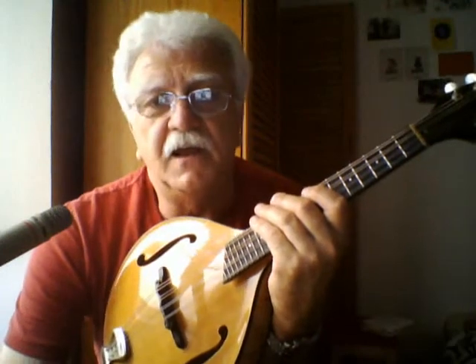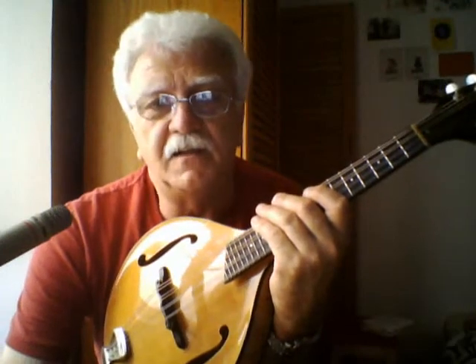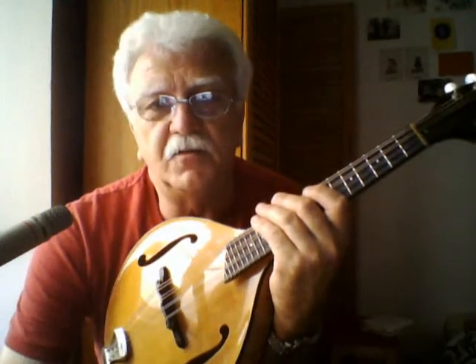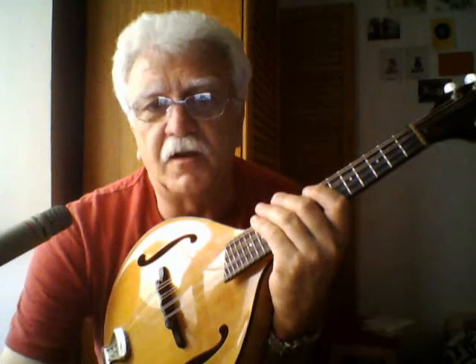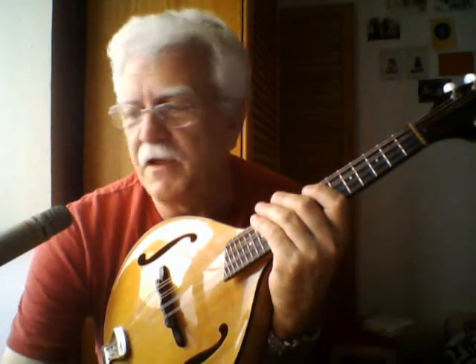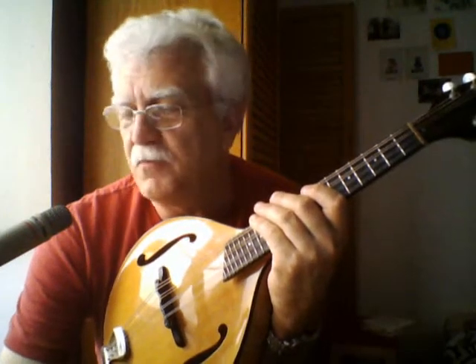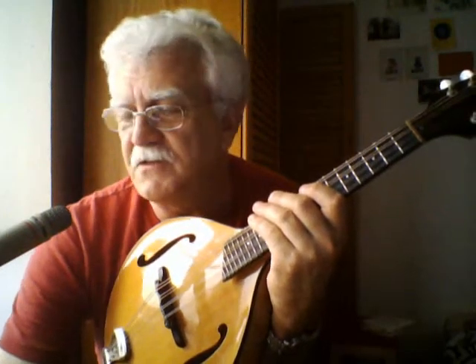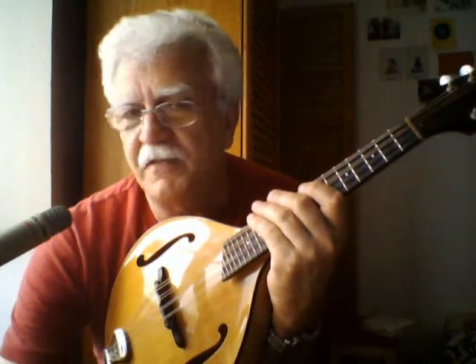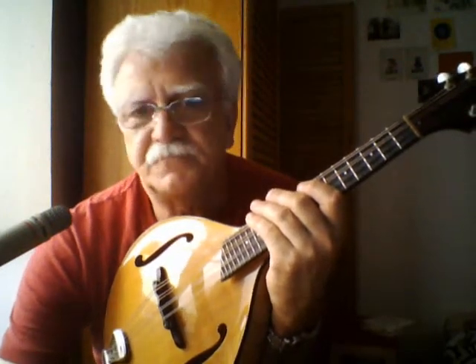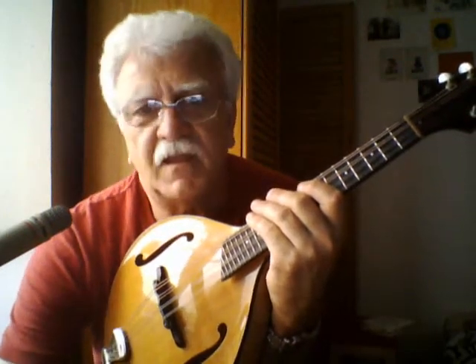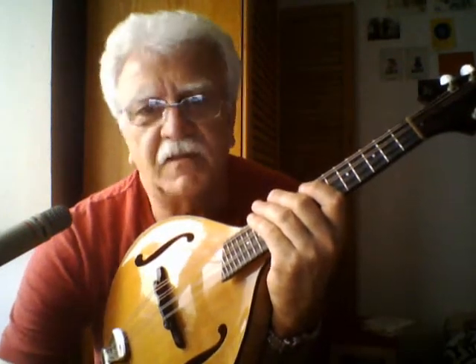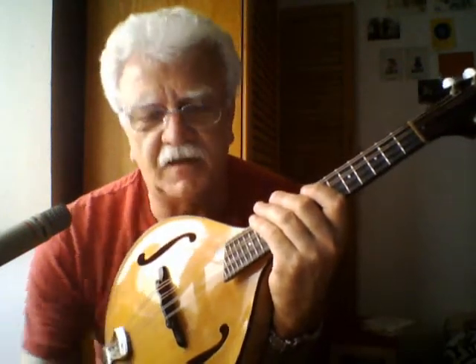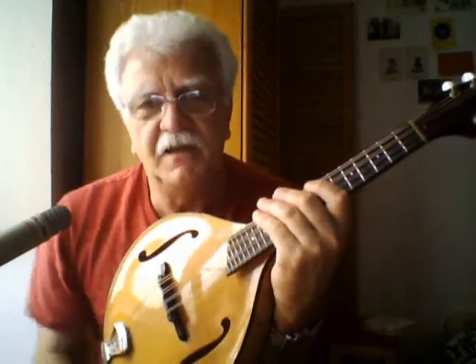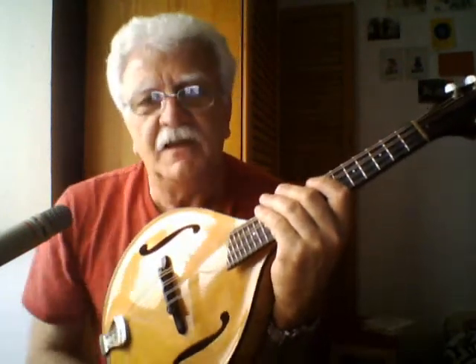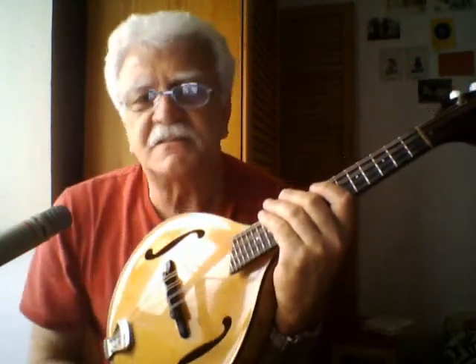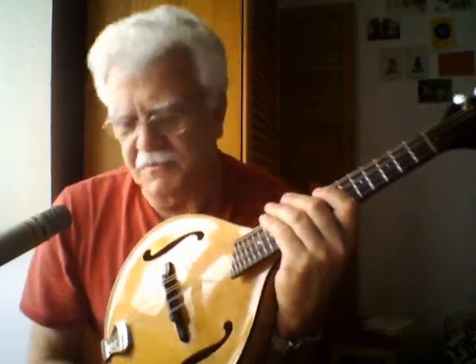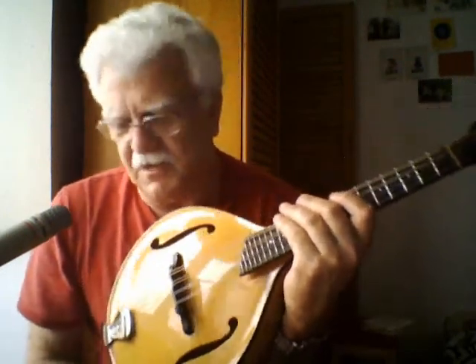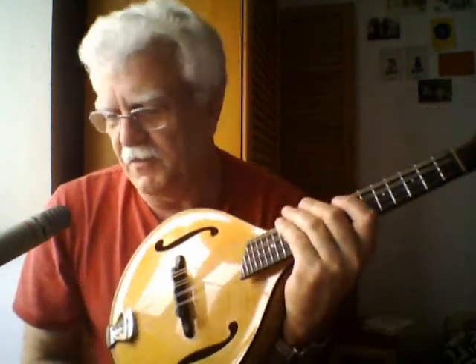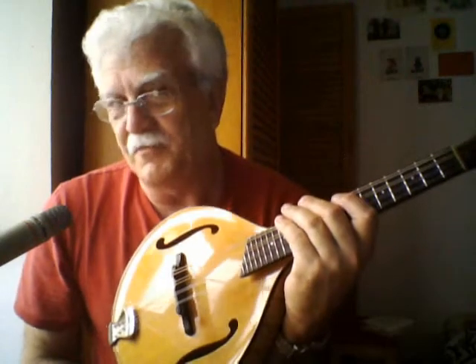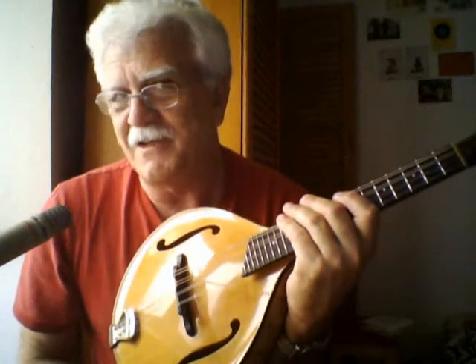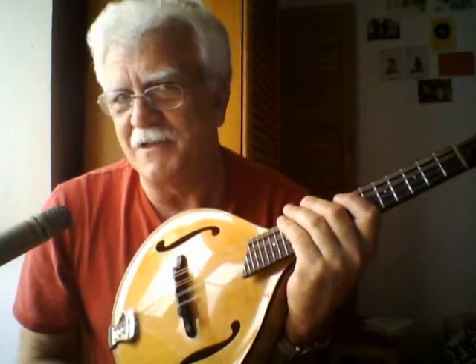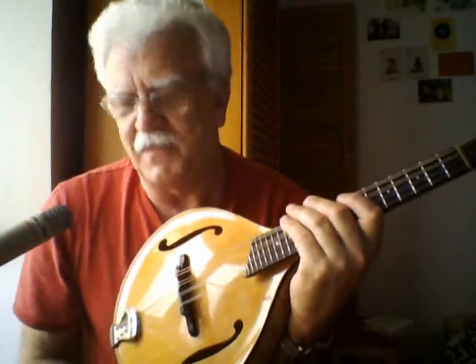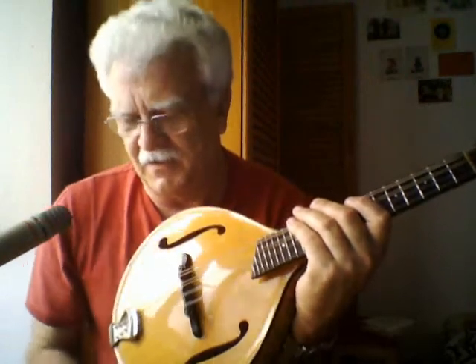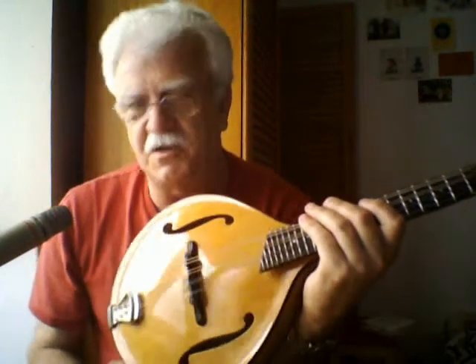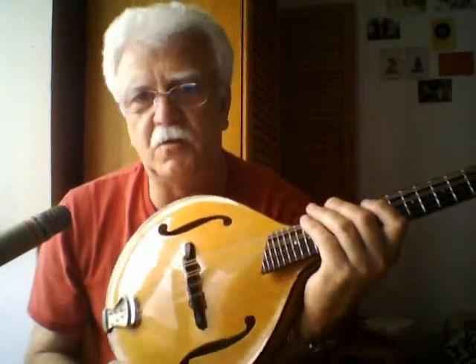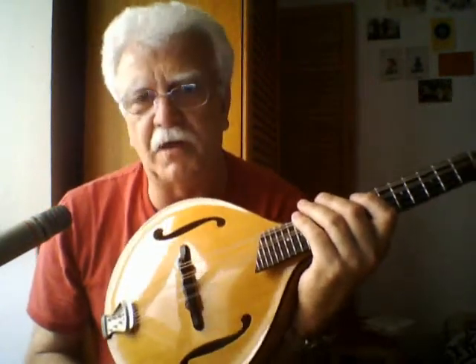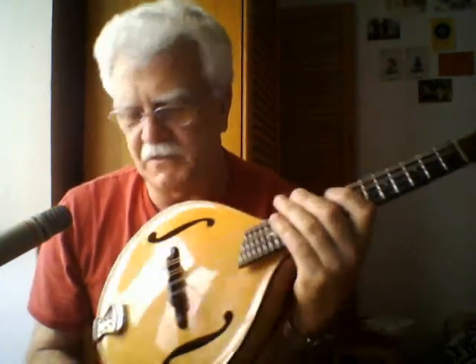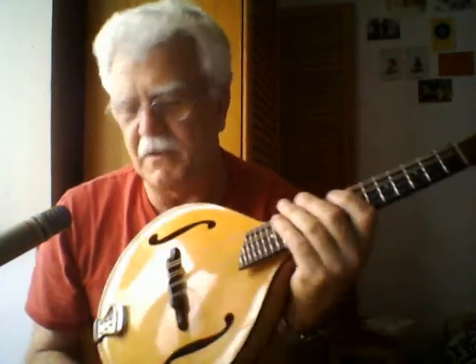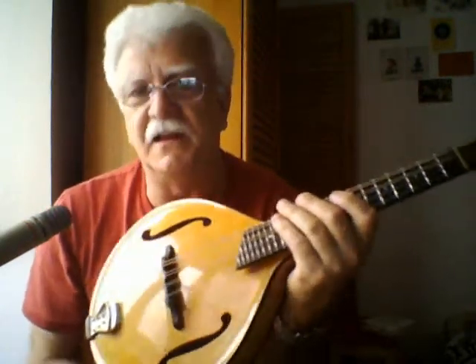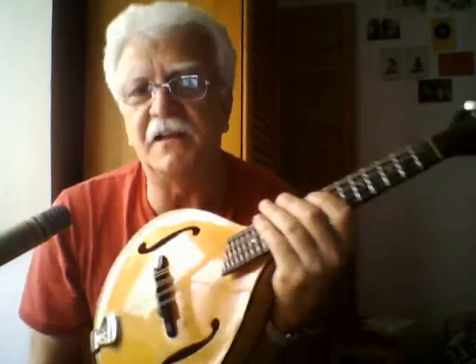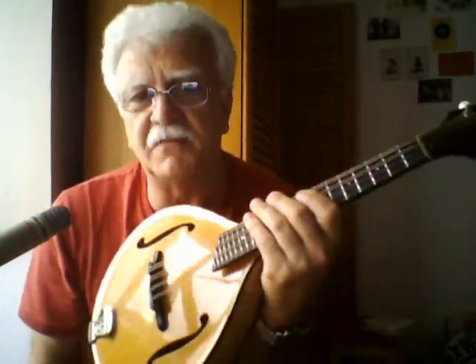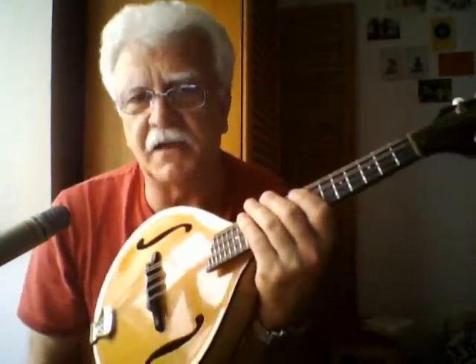I do a lot of my composing on it. And it's also kind of a little bit of a tech tip thing here too. When I bought this mandolin, it didn't have a pickup.